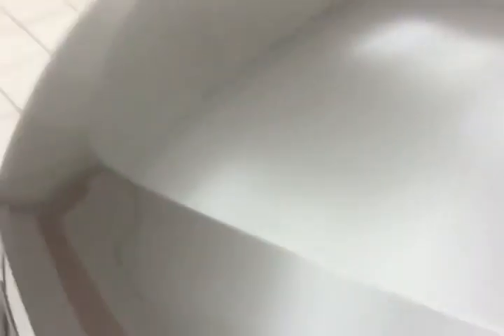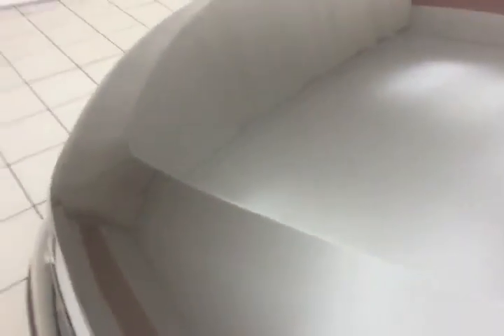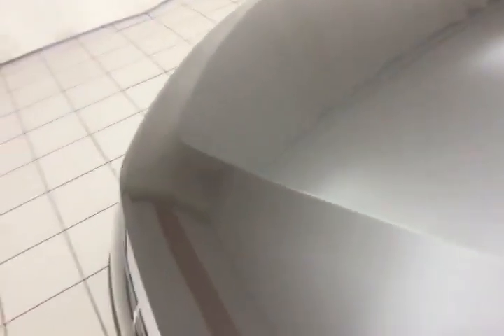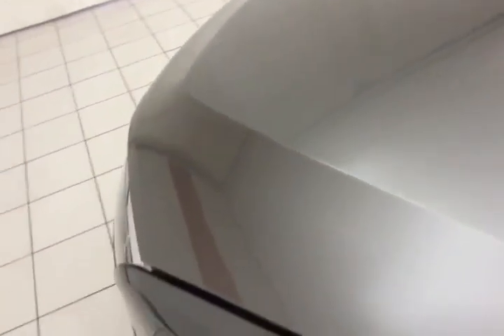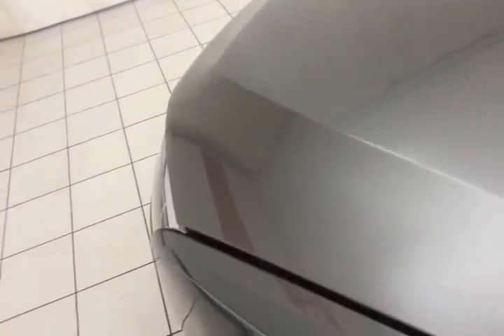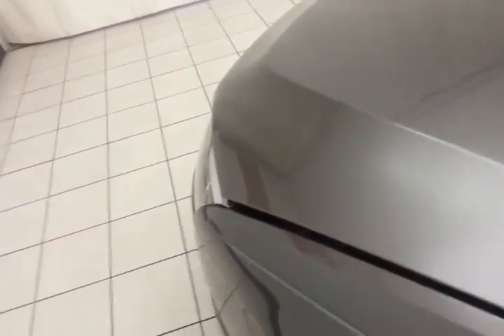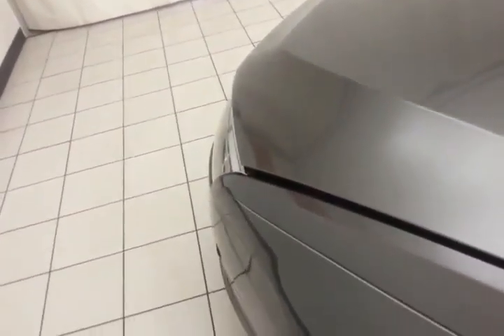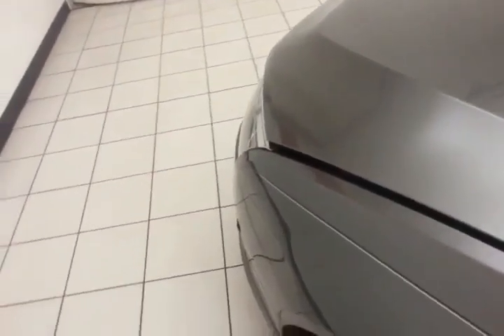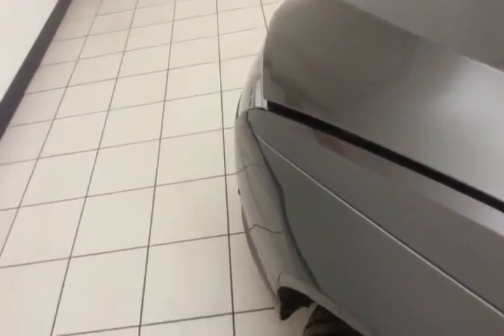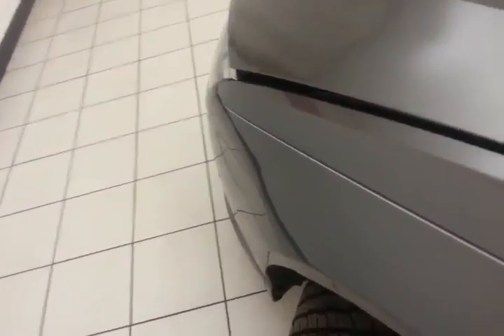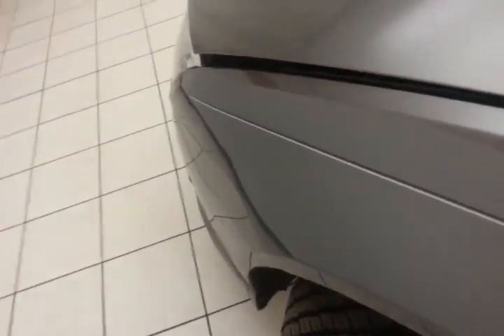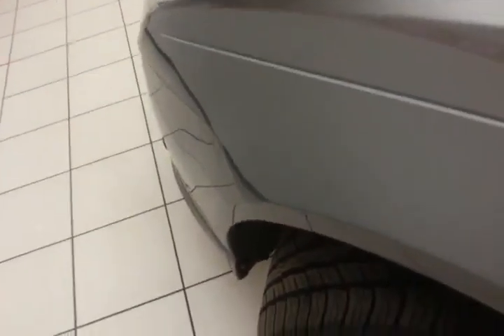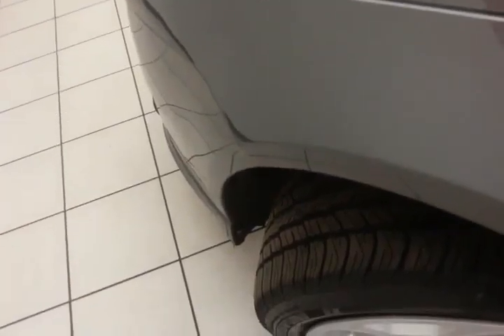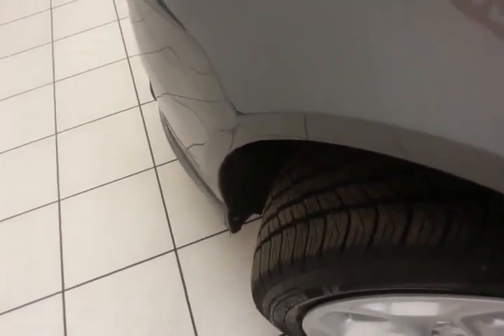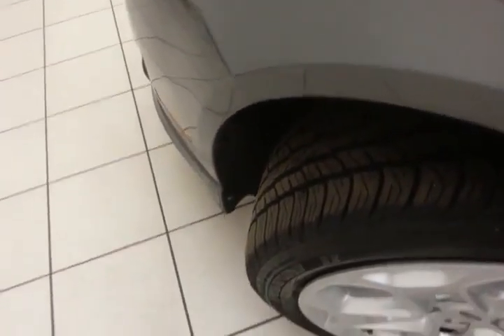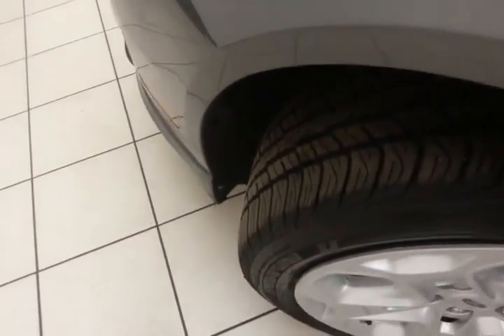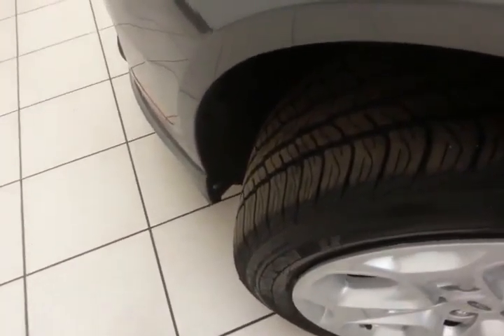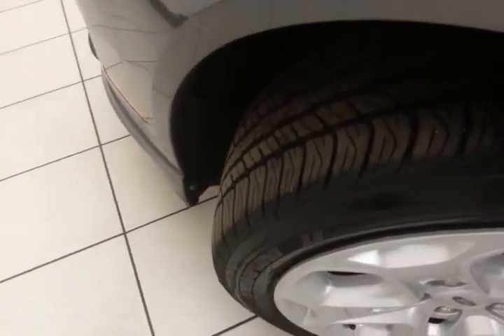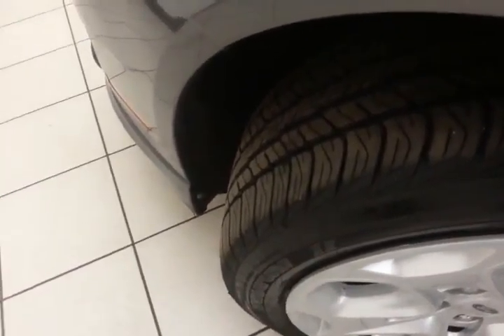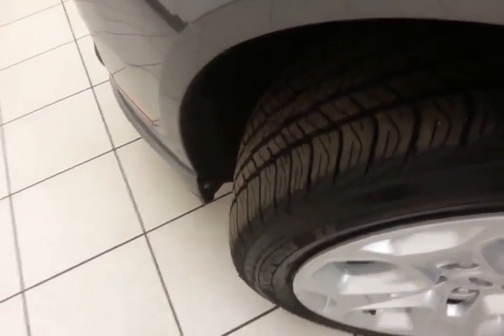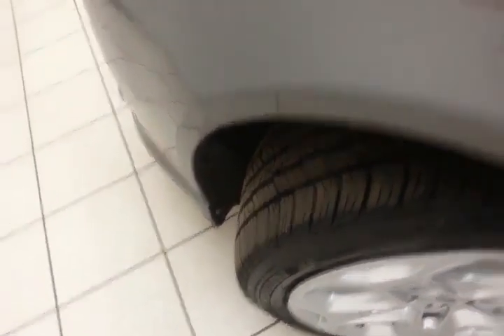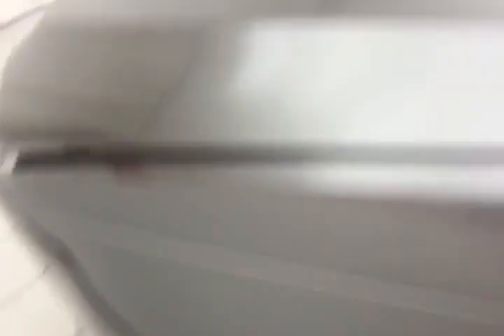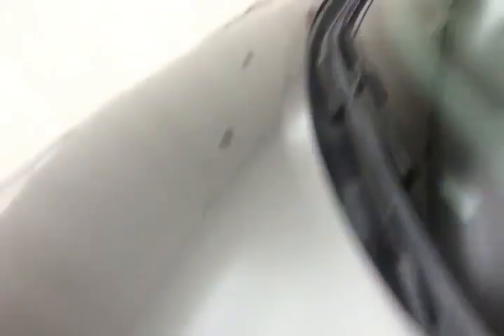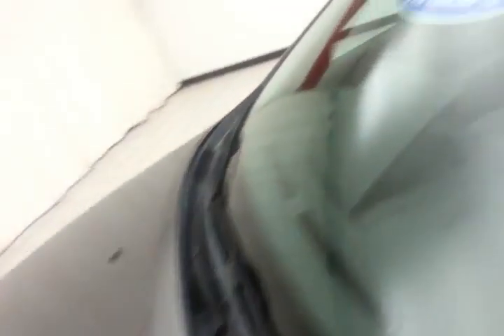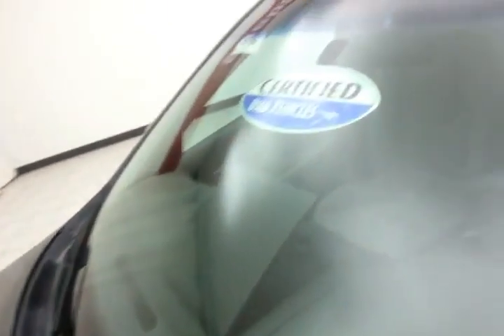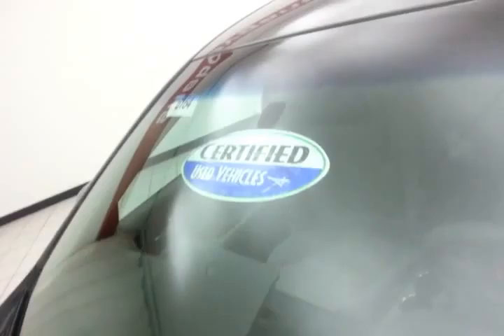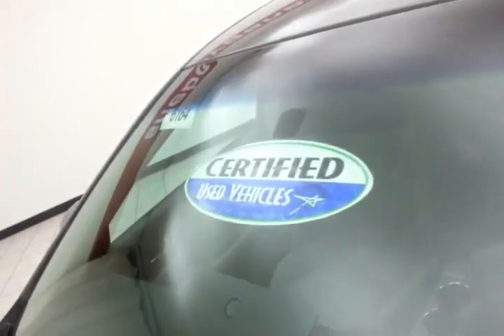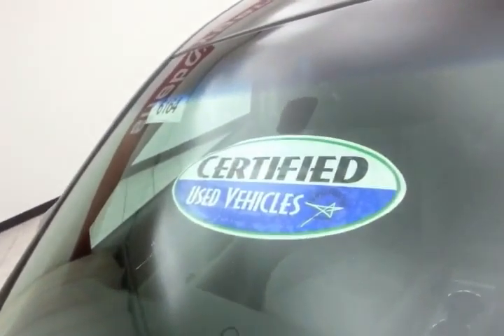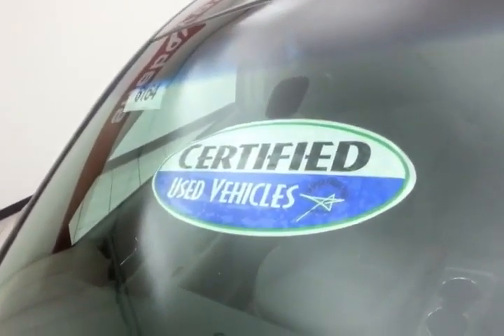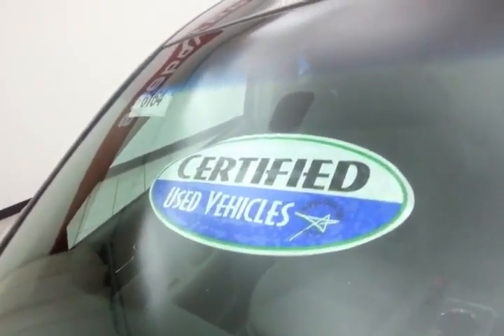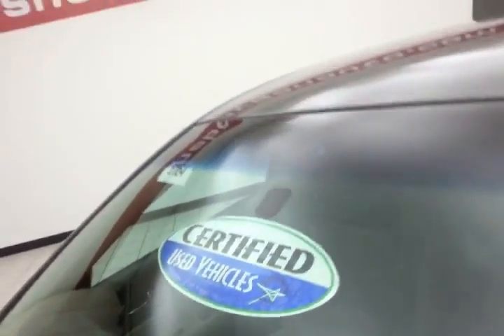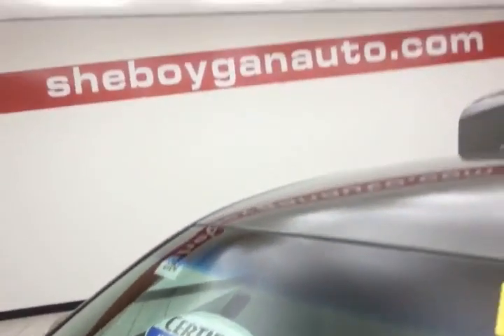EPA fuel economy estimates an average of 22 miles per gallon in the city and 31 on the highway, all that with new brakes and new tires. Don't forget about that certified warranty protecting your investment.